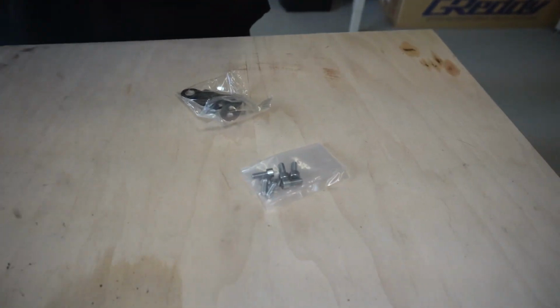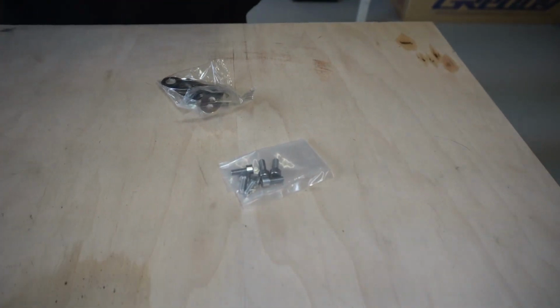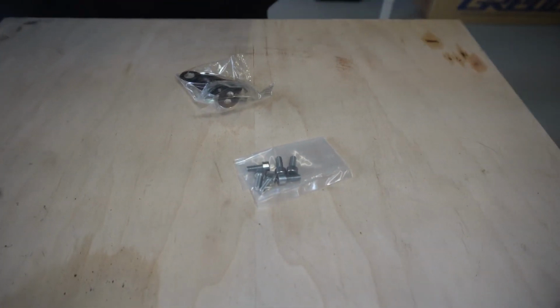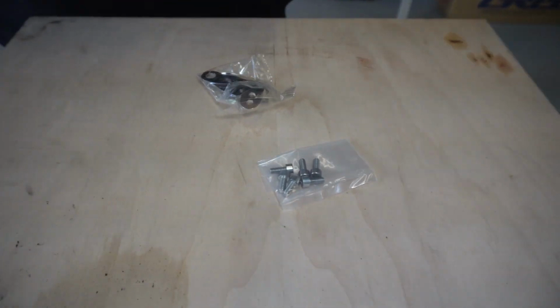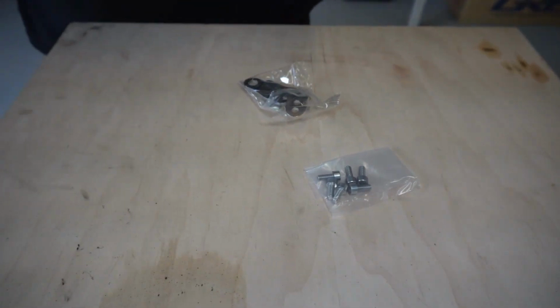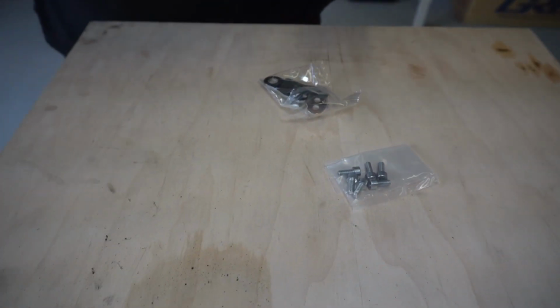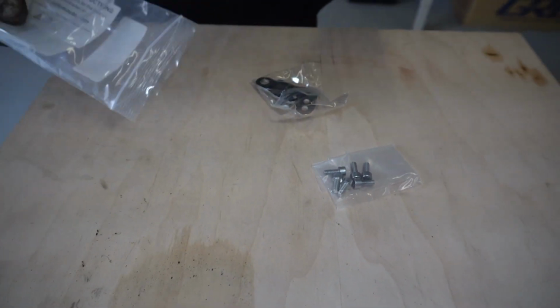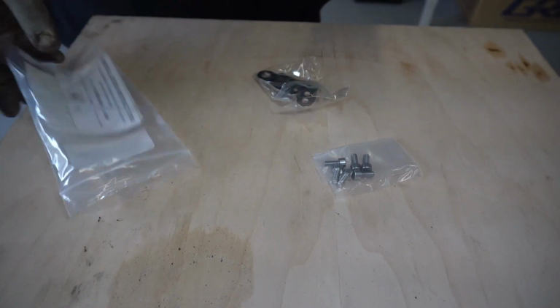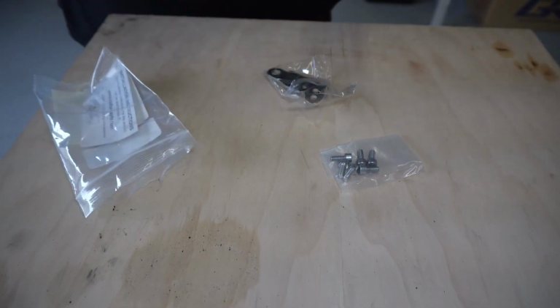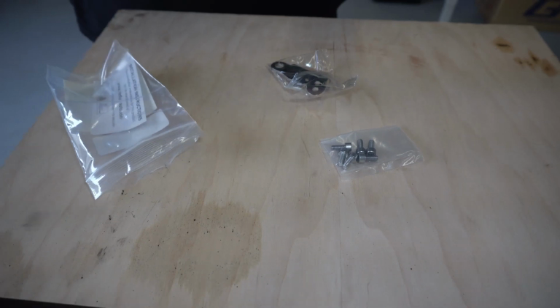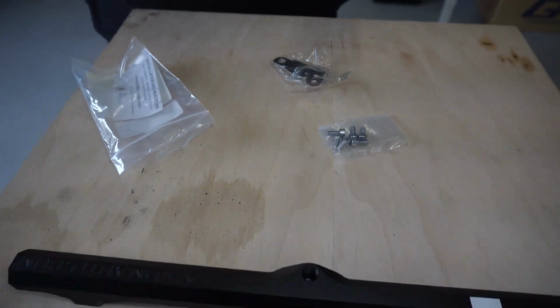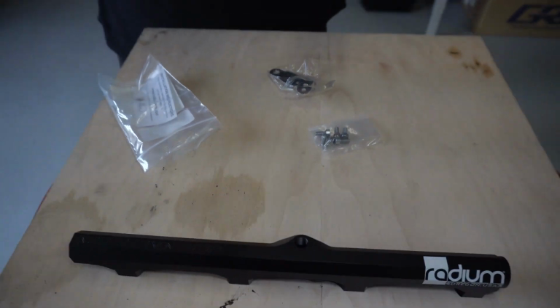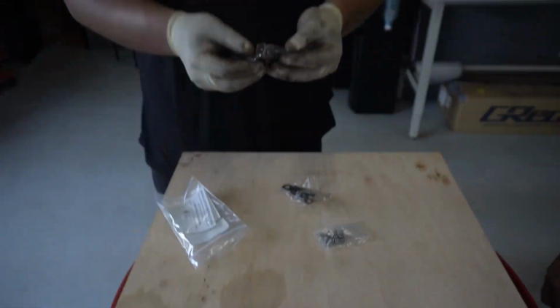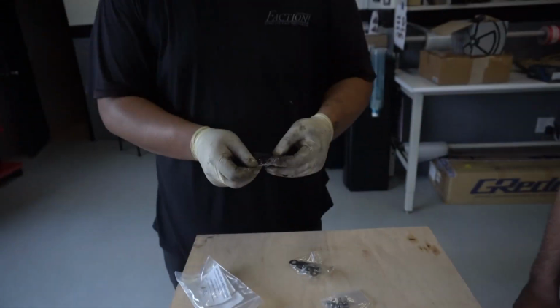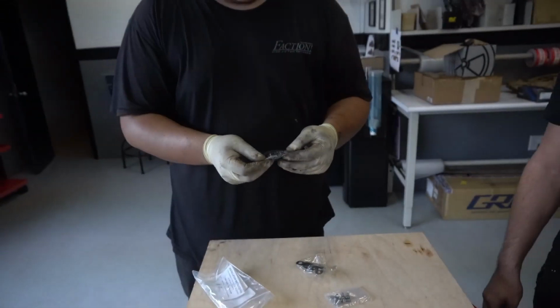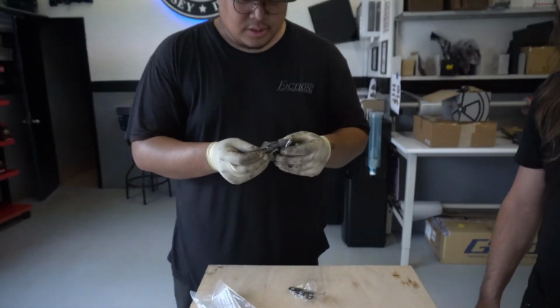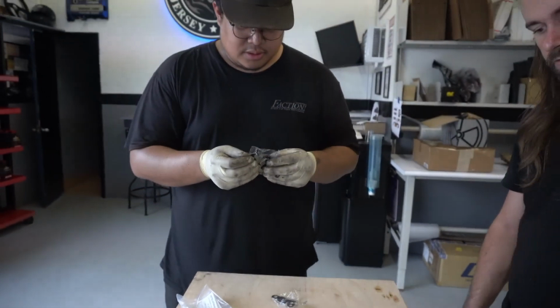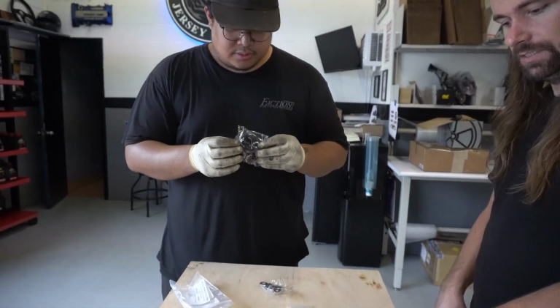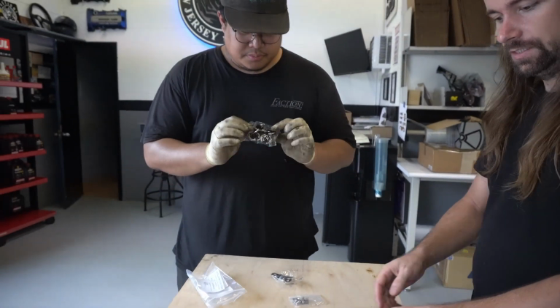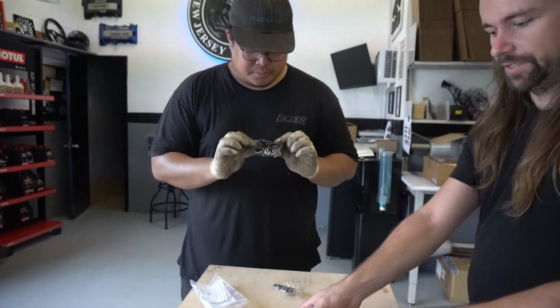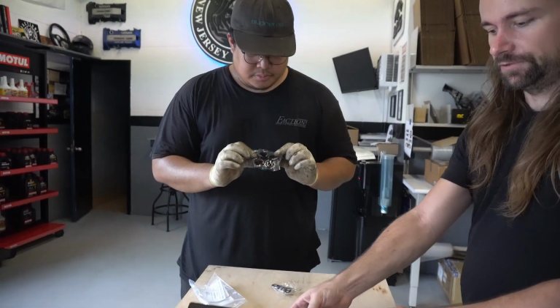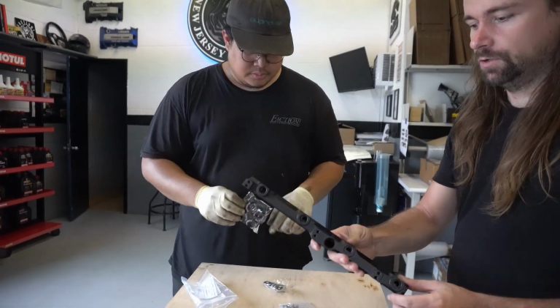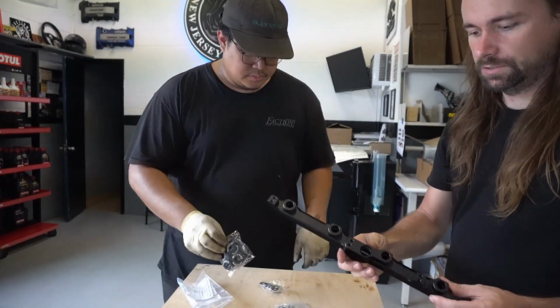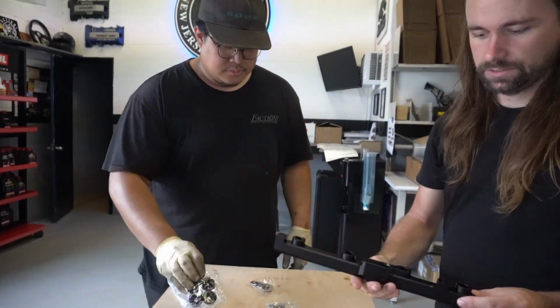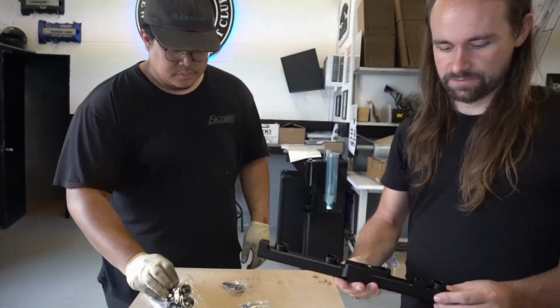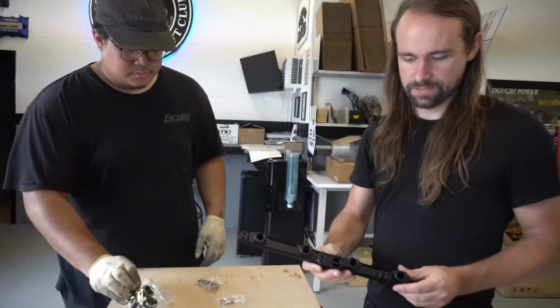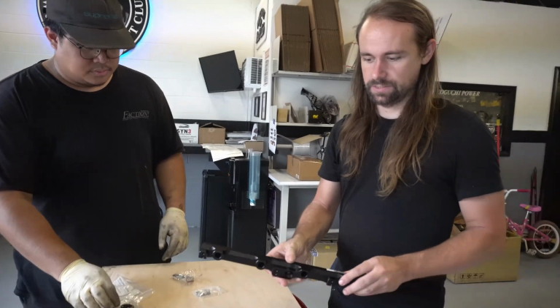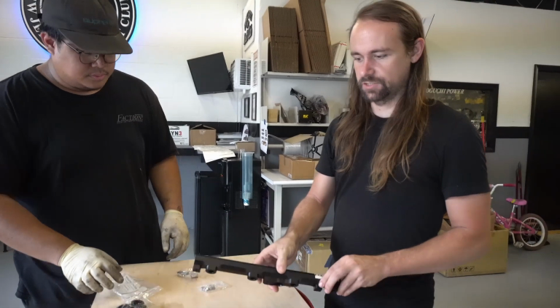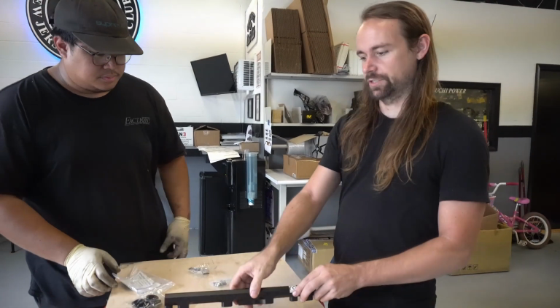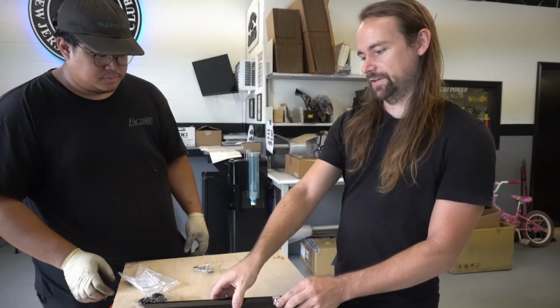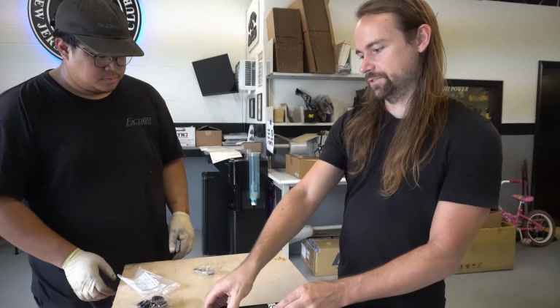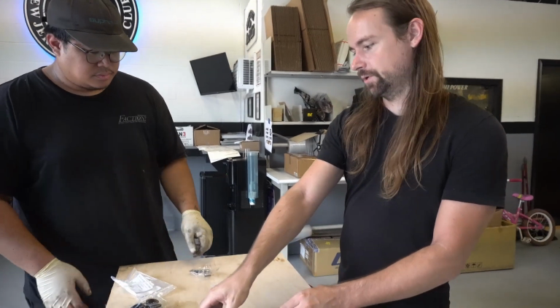Now why would you need a top feed? Bigger injectors. Better flow. Side feed gets restricted after a certain point.